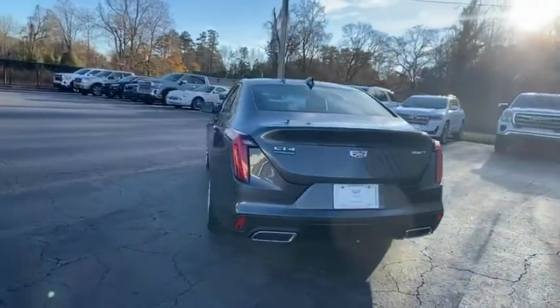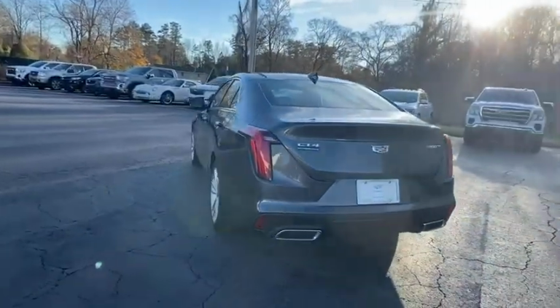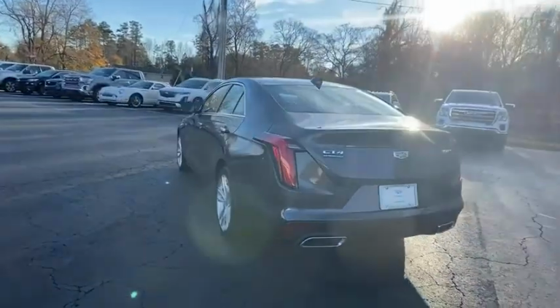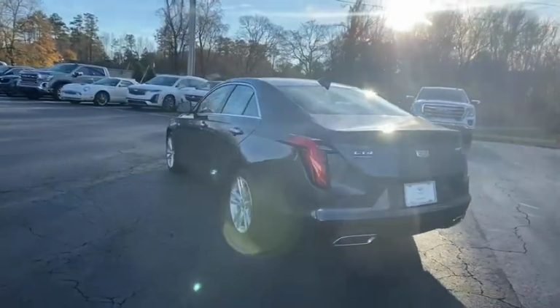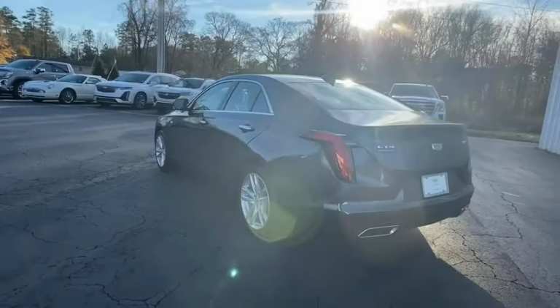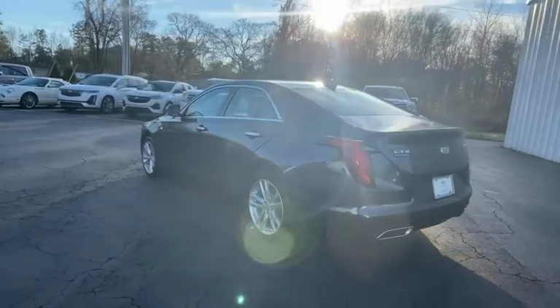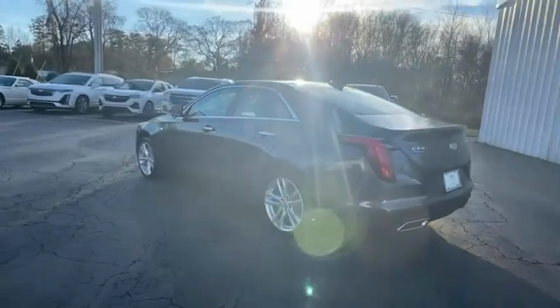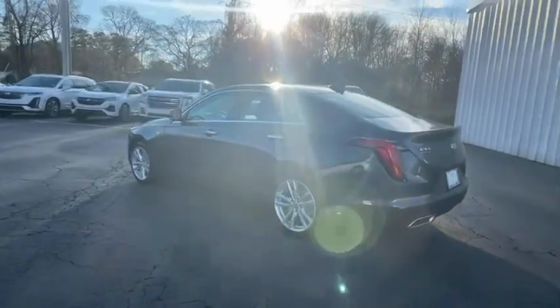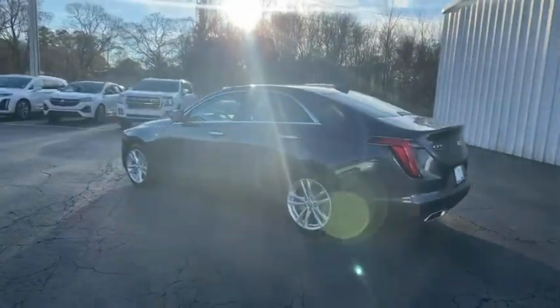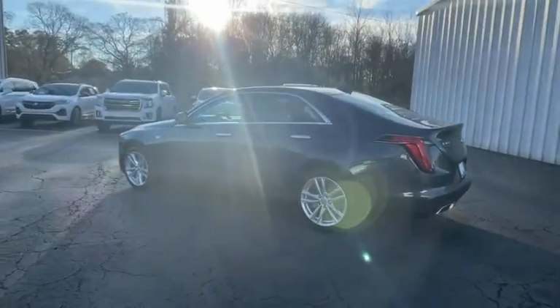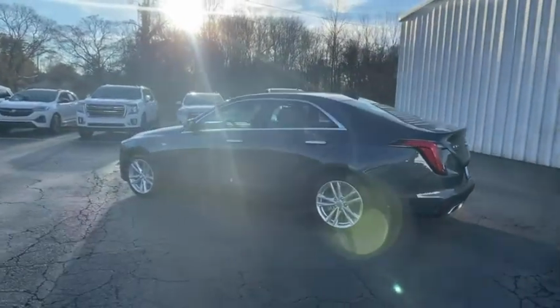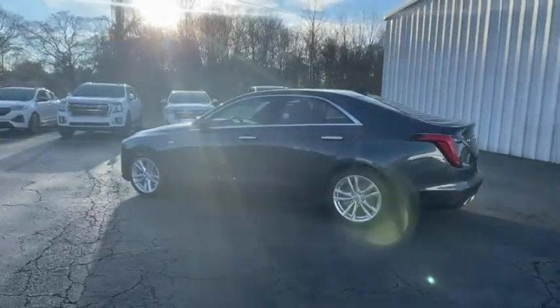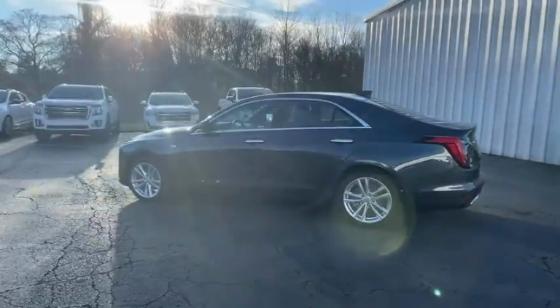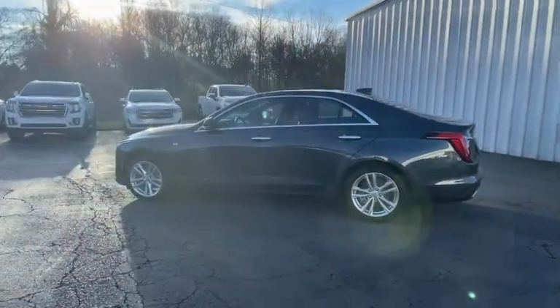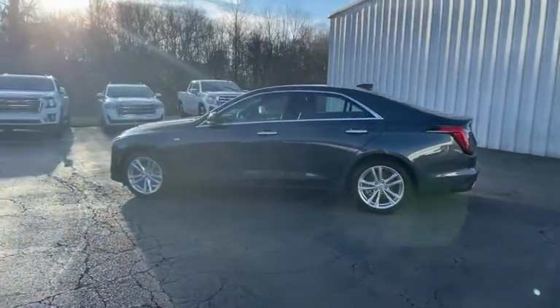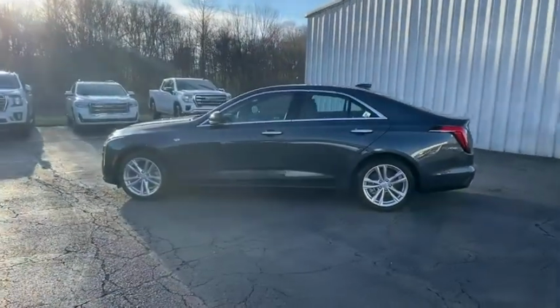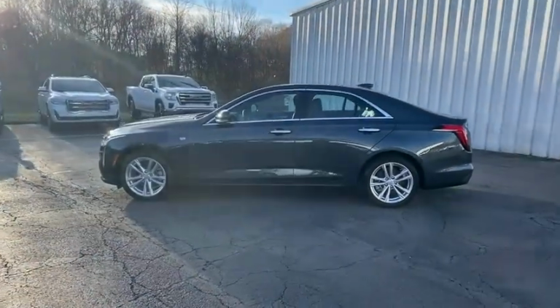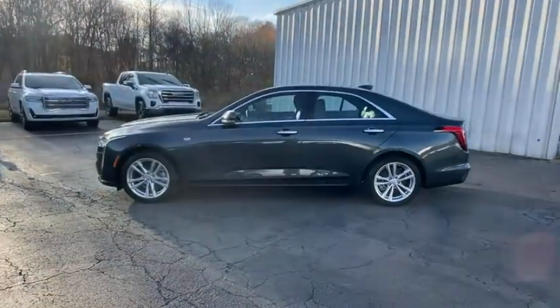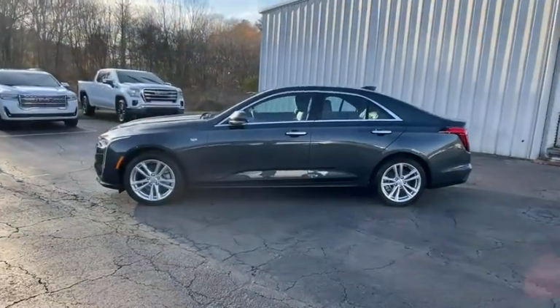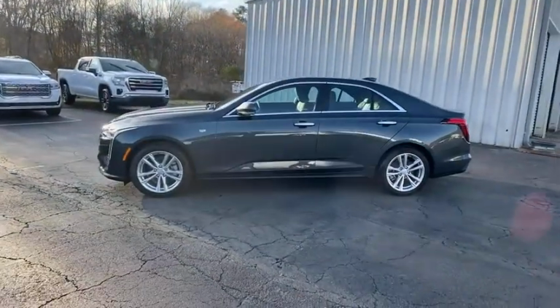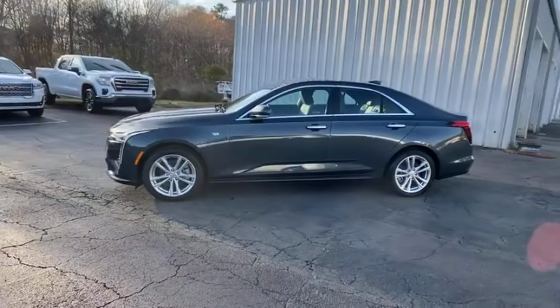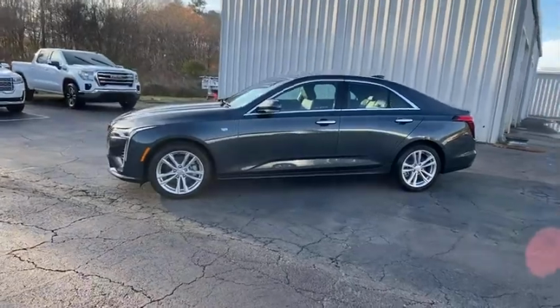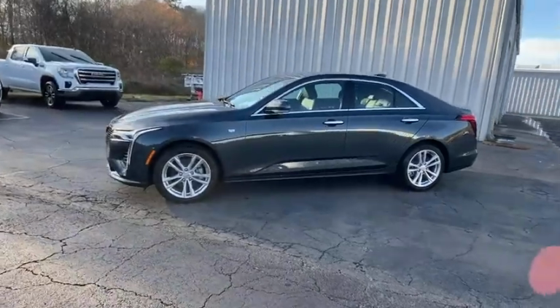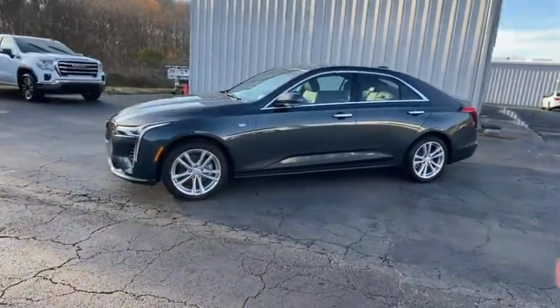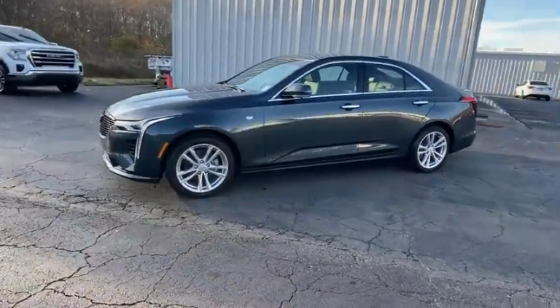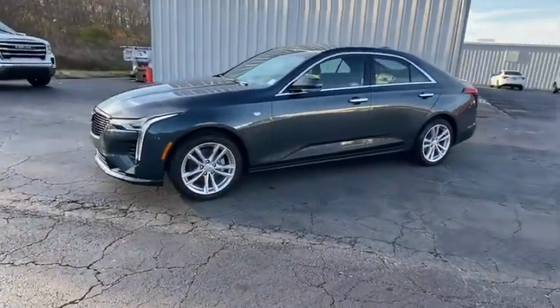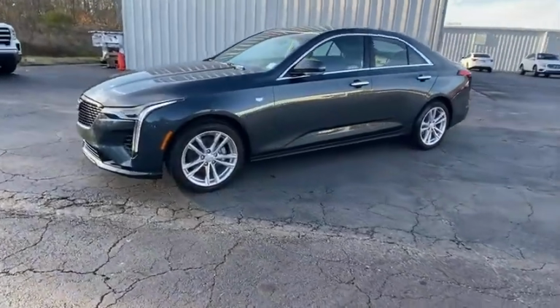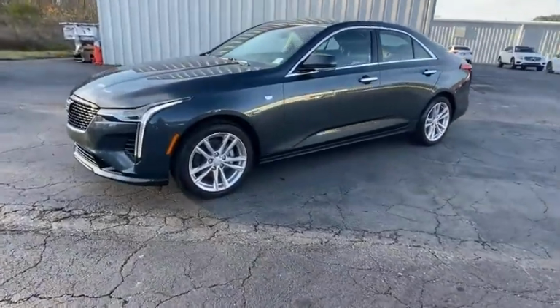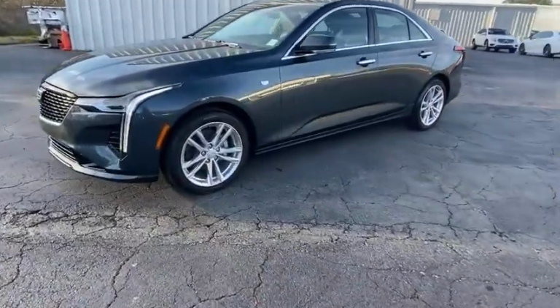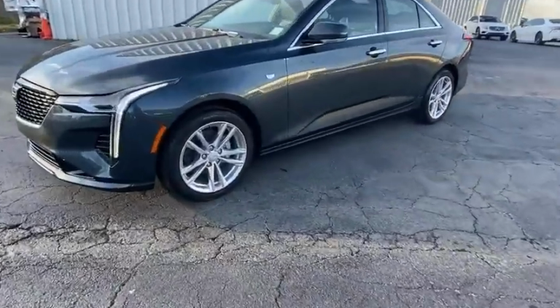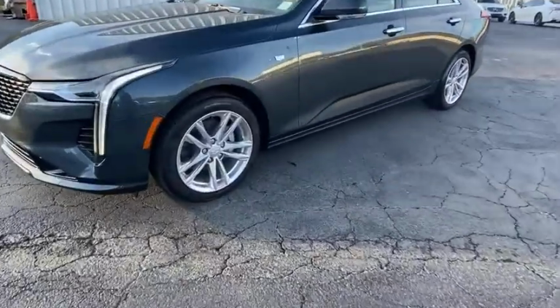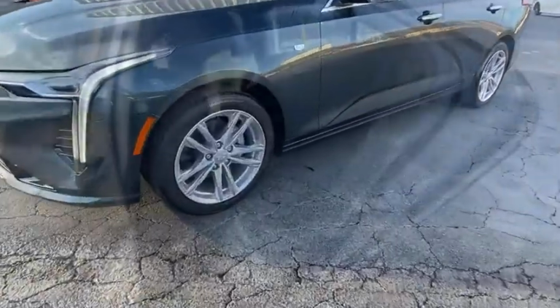Traction control, power passenger seat, dual airbags, leather-wrapped steering wheel, alloy wheels, power steering, four-wheel disc brakes, center armrest, eight speakers.